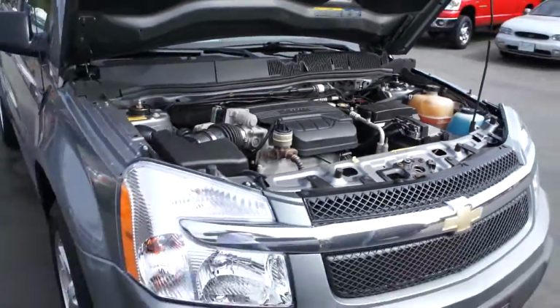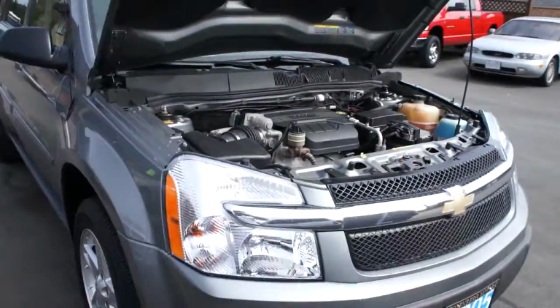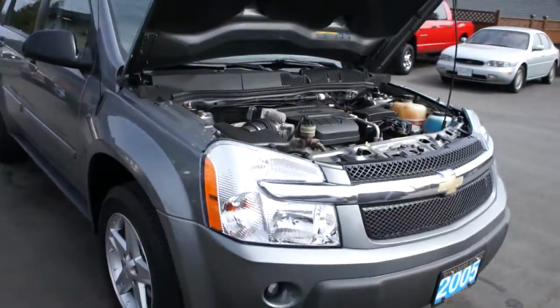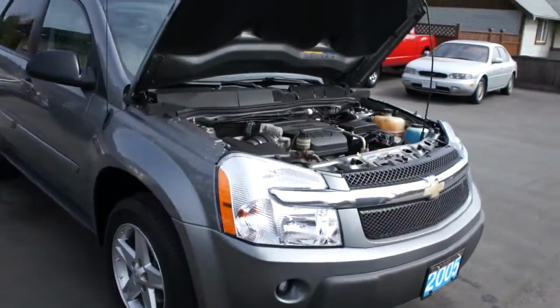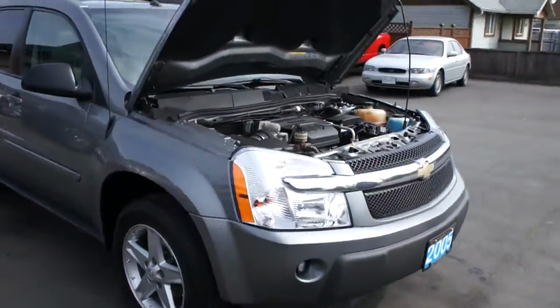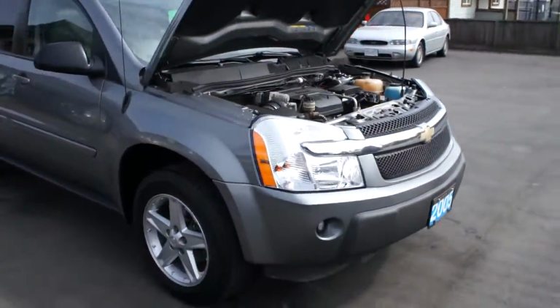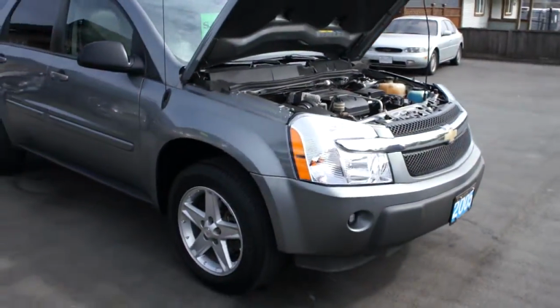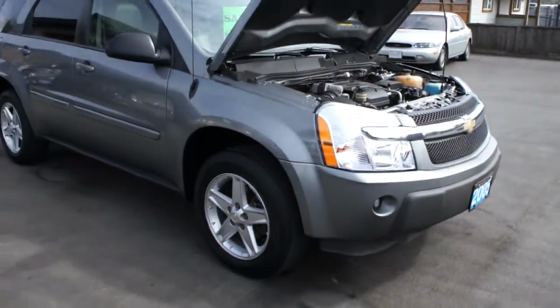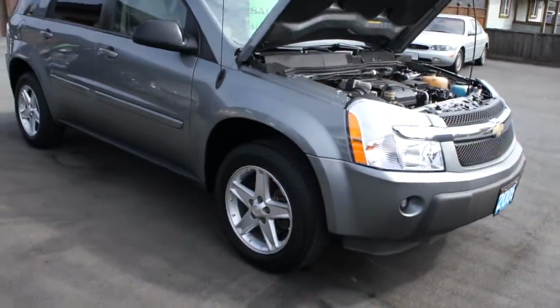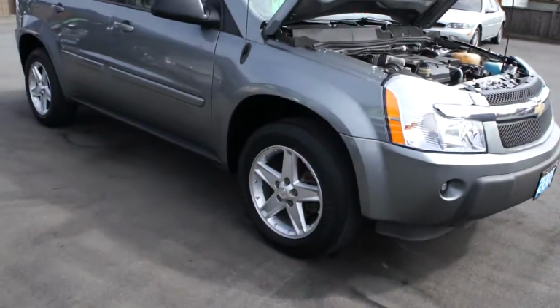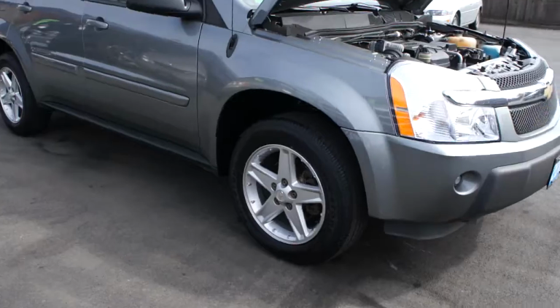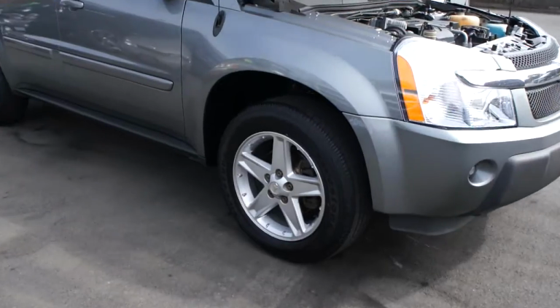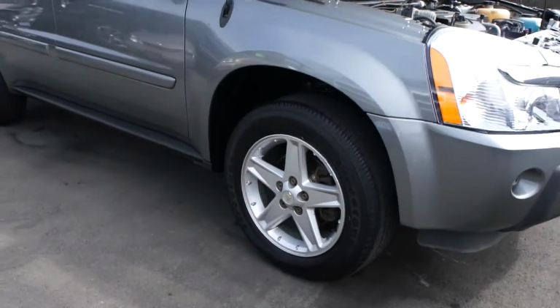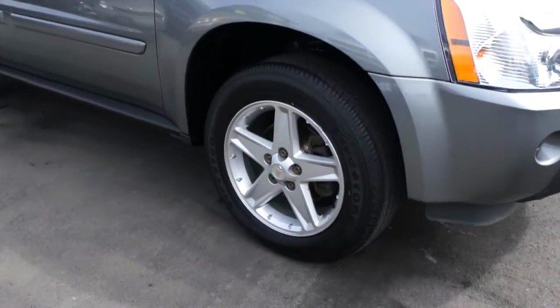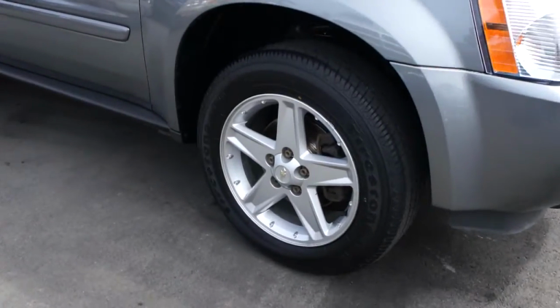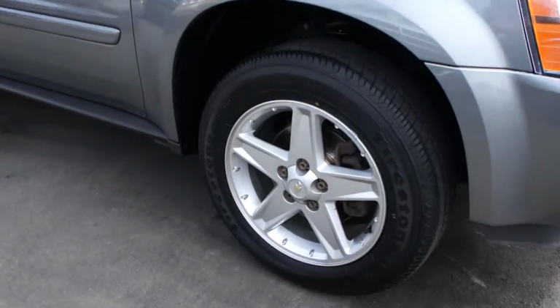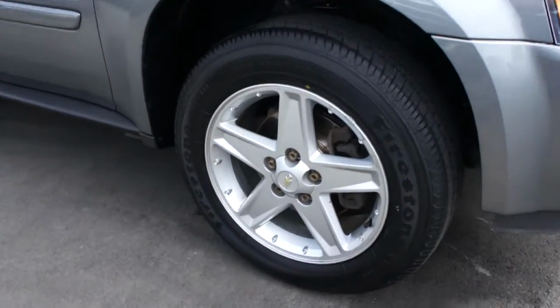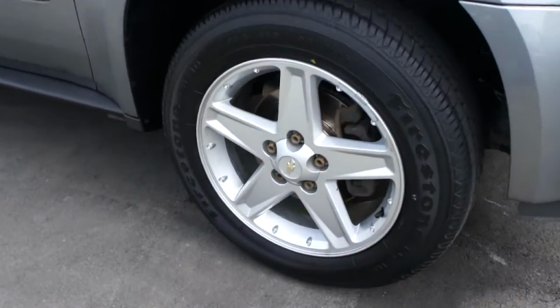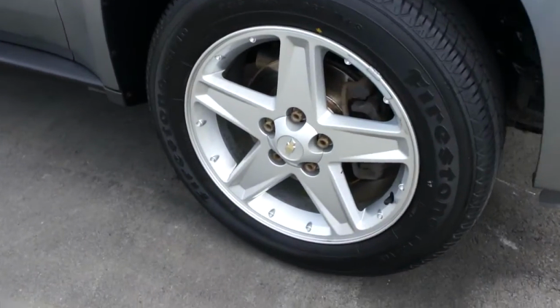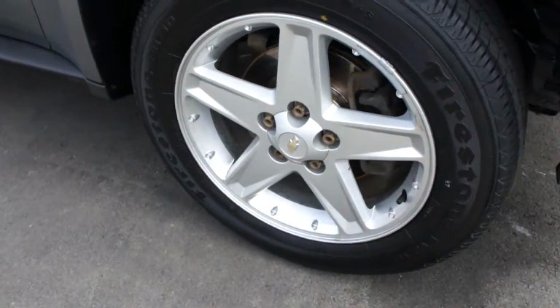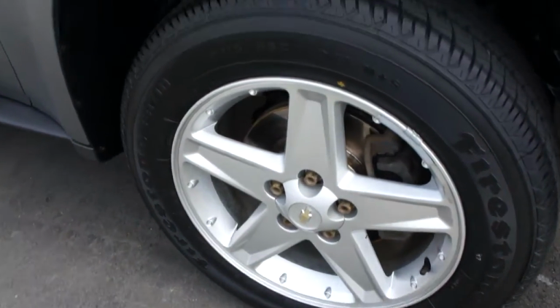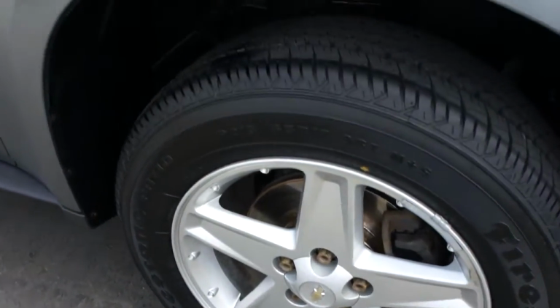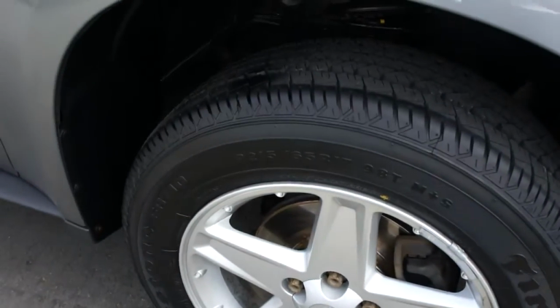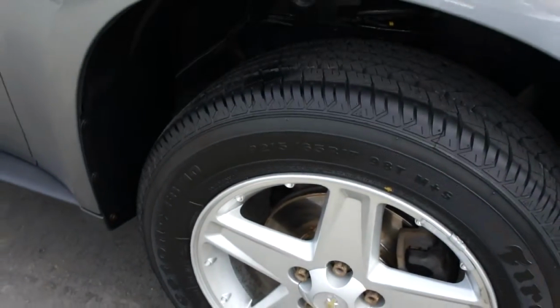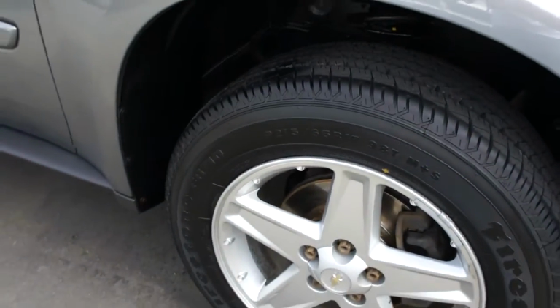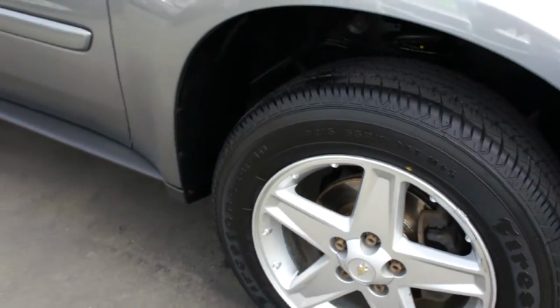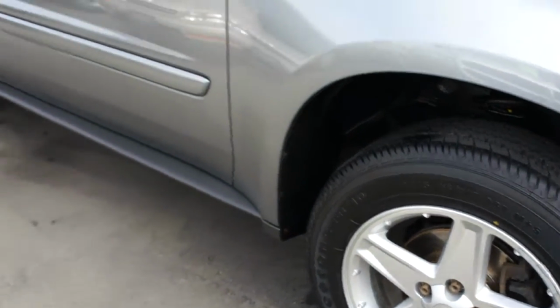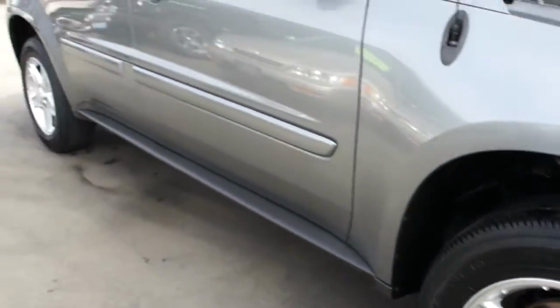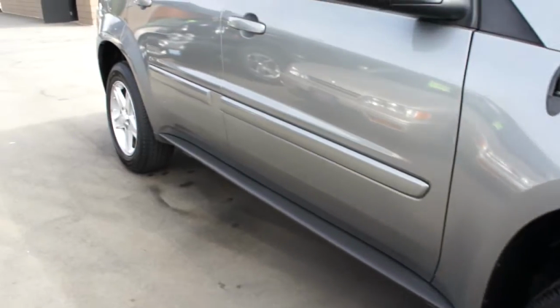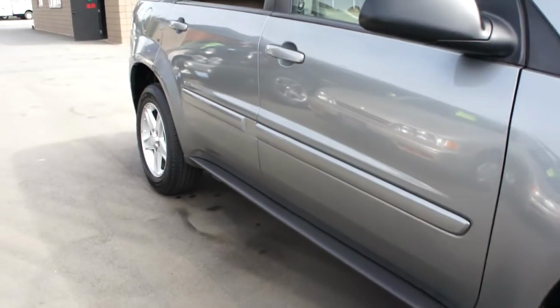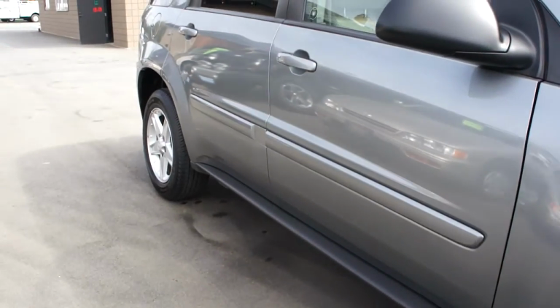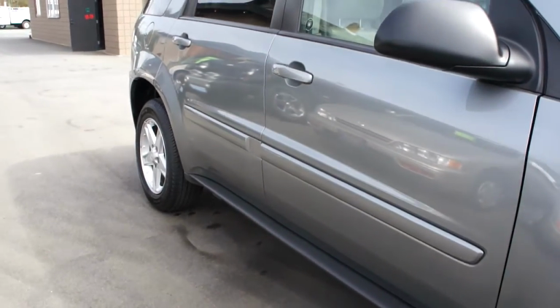This vehicle just went through the shop. It has brand new brakes in the front — rotors and pads — and all brand new tires. We just put all new tires on it.